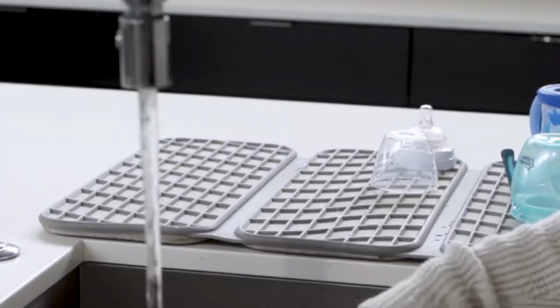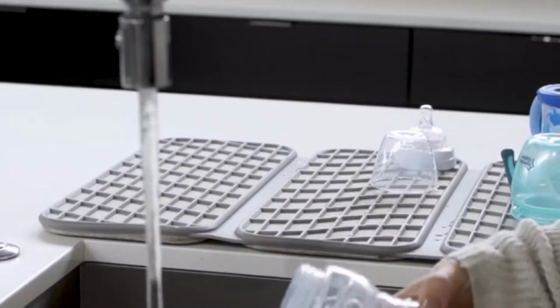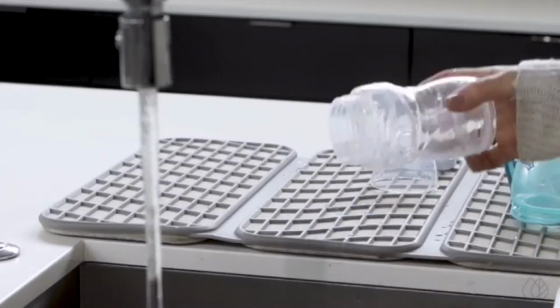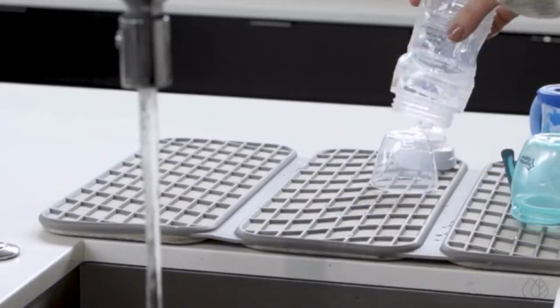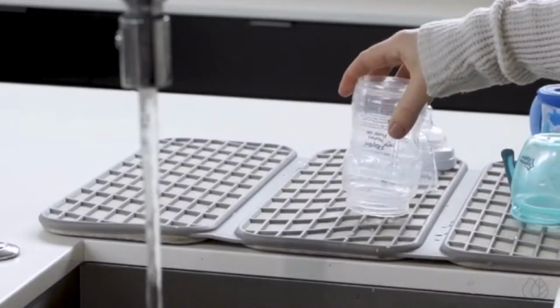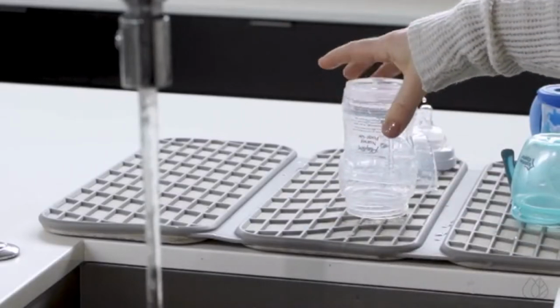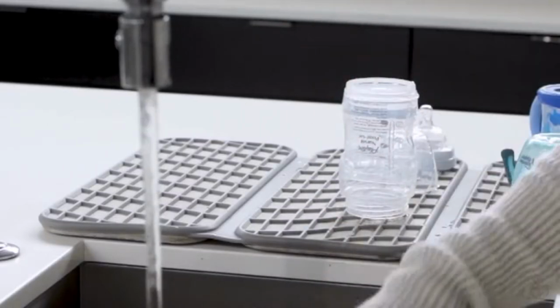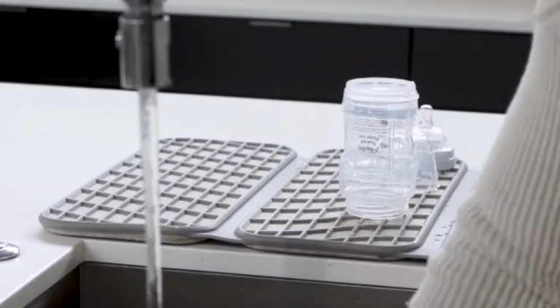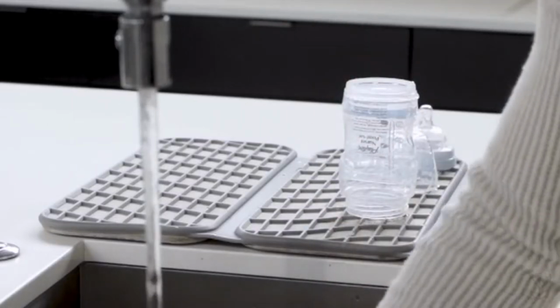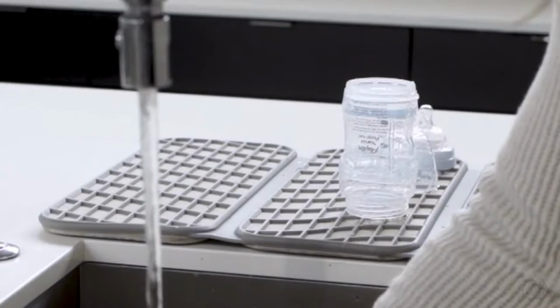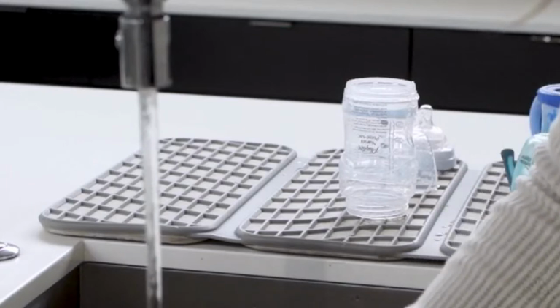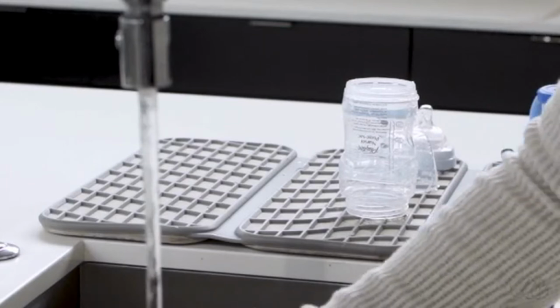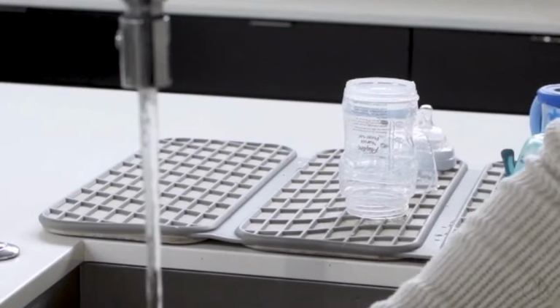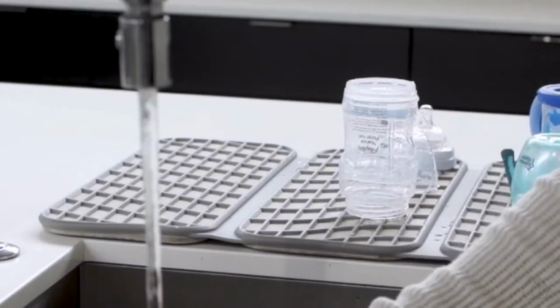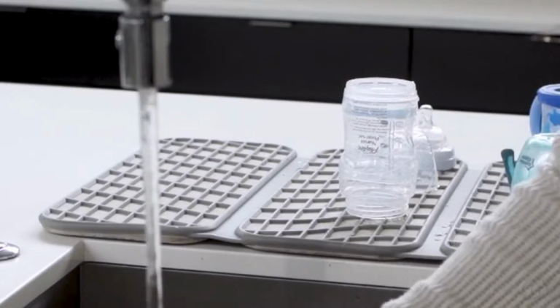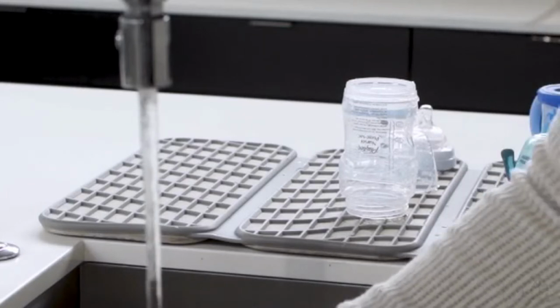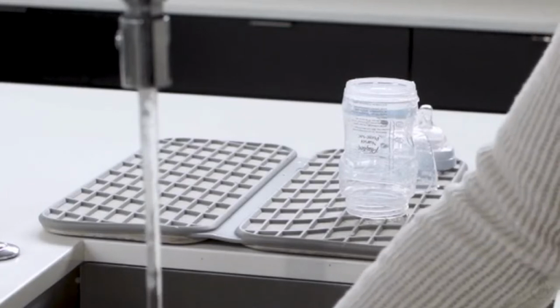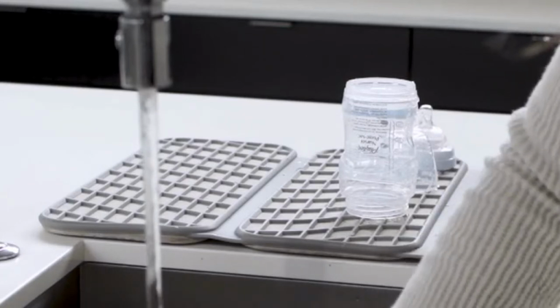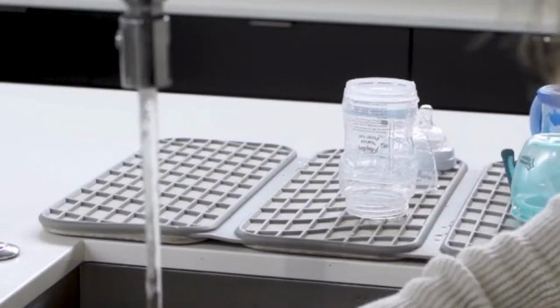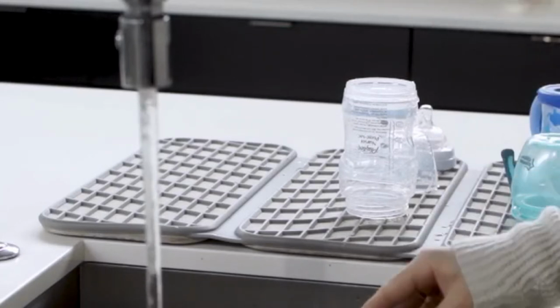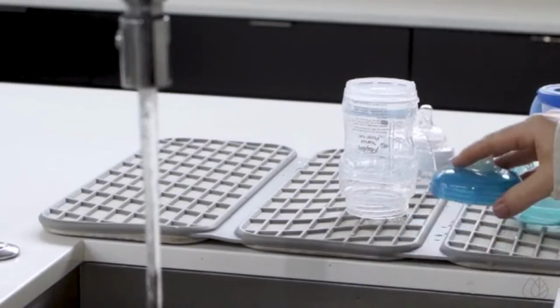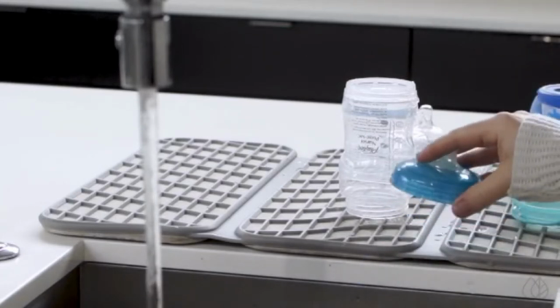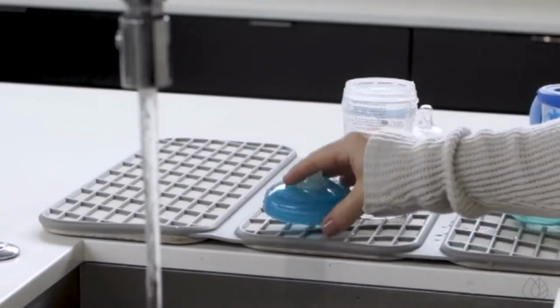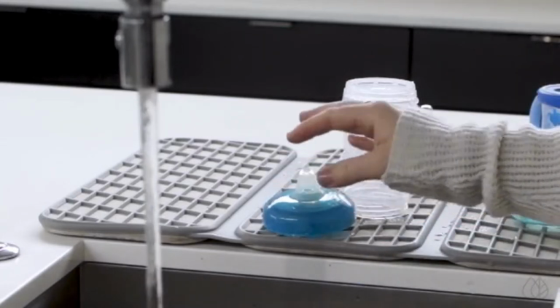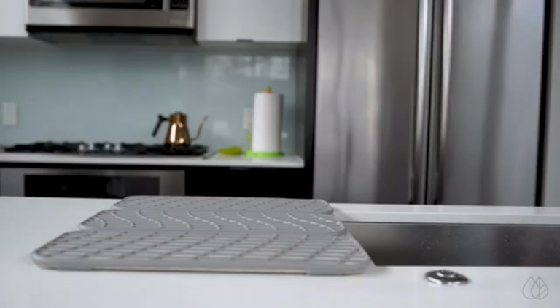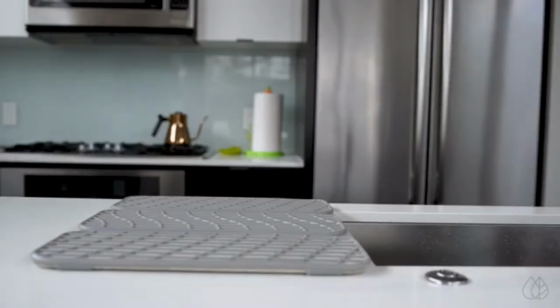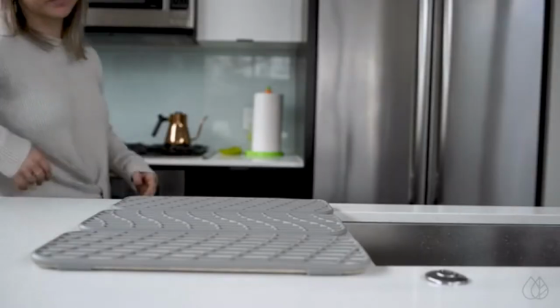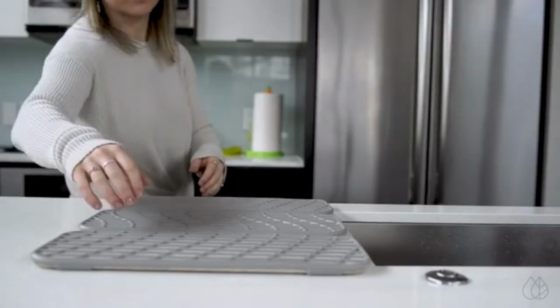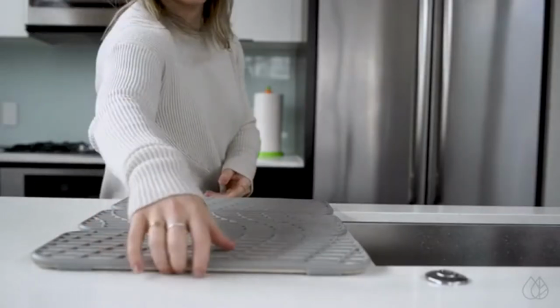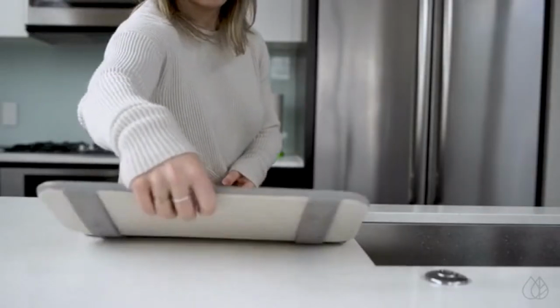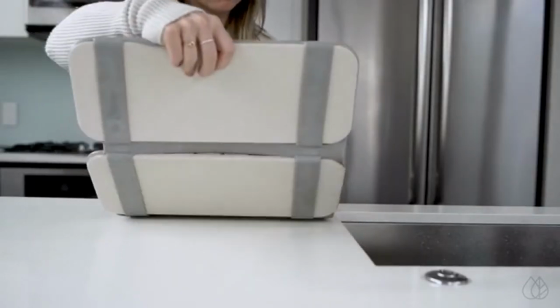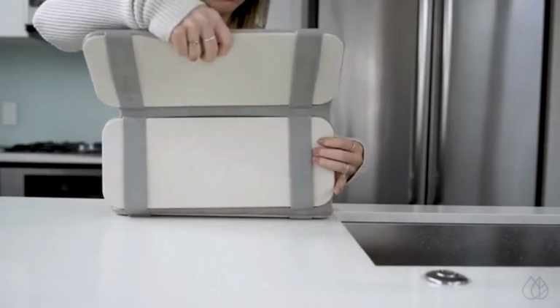The silicone wrapping helps promote 360-degree airflow while protecting your delicate items. When you're done drying, just fold and store.